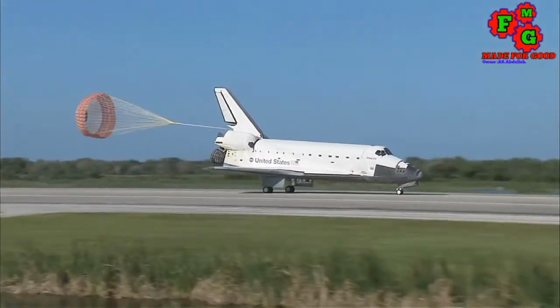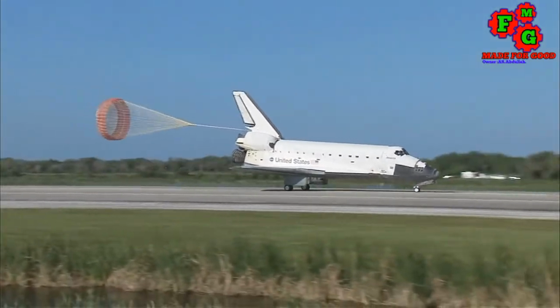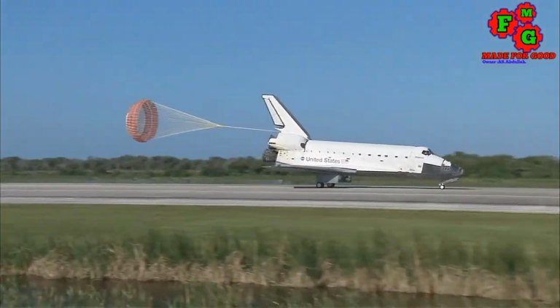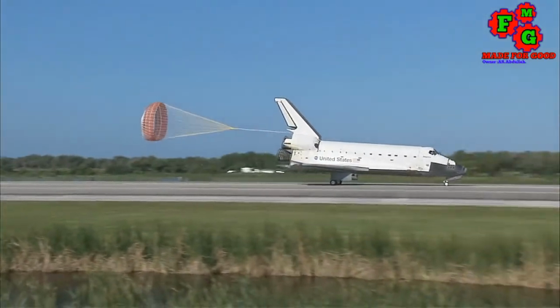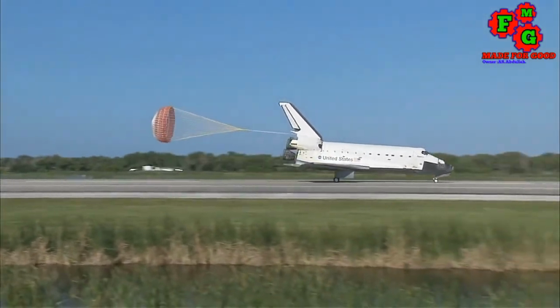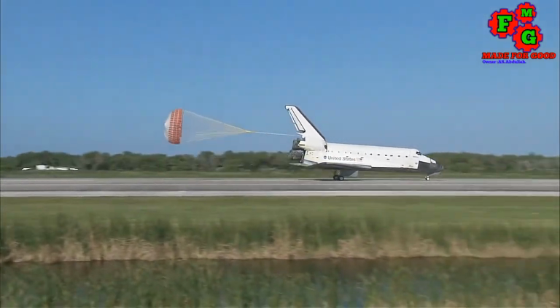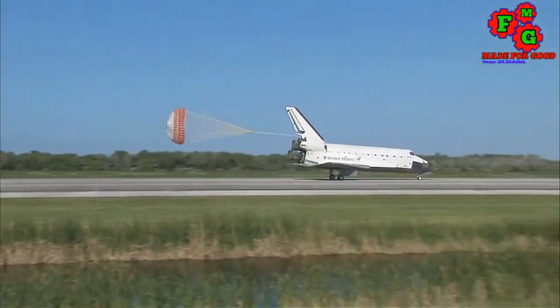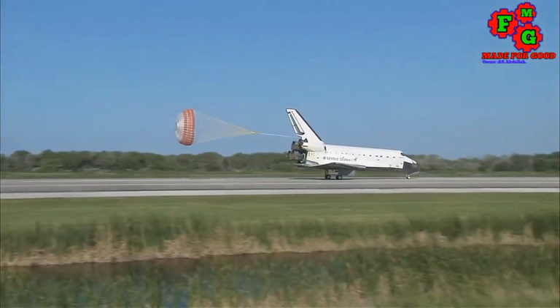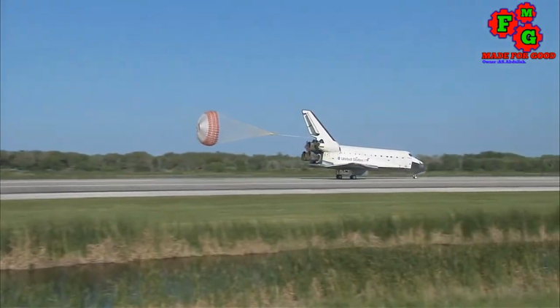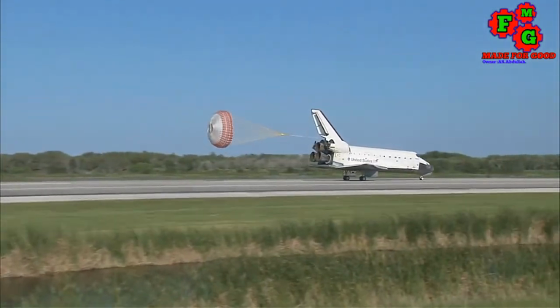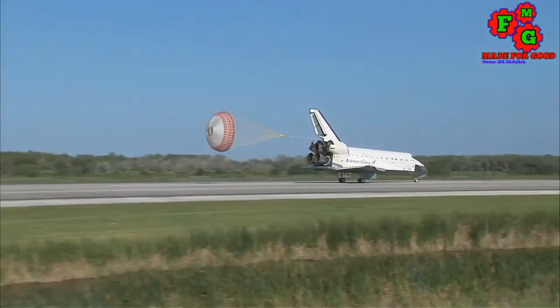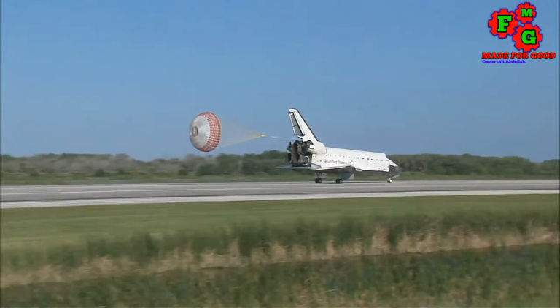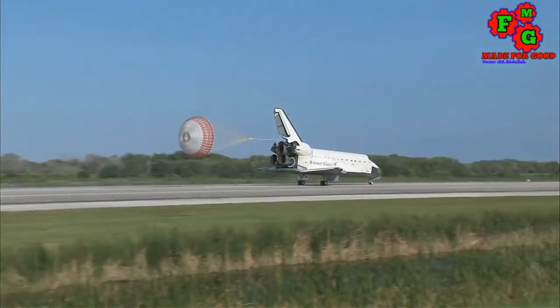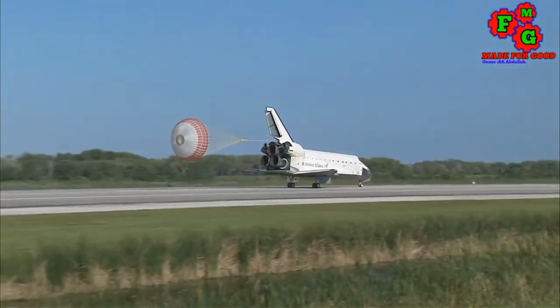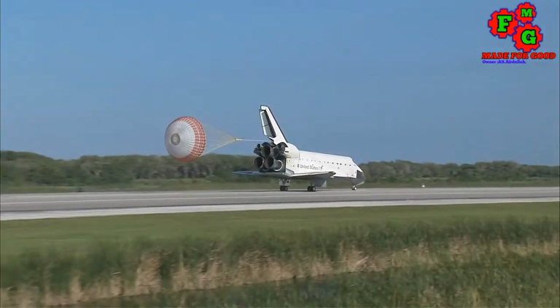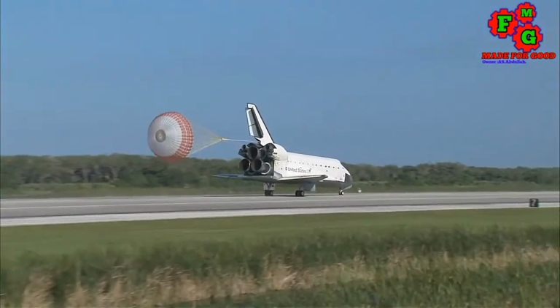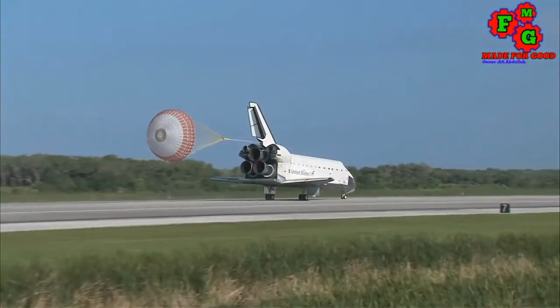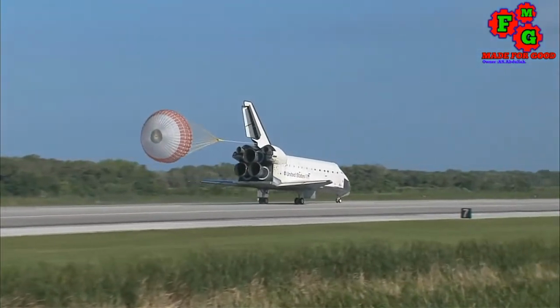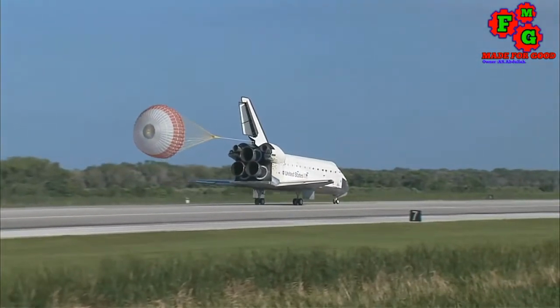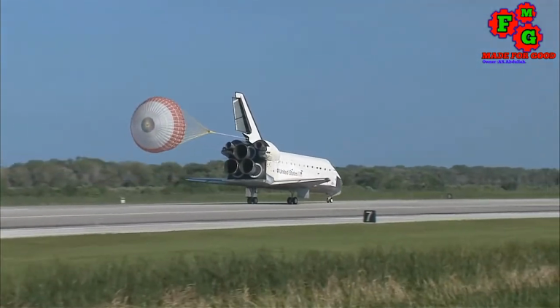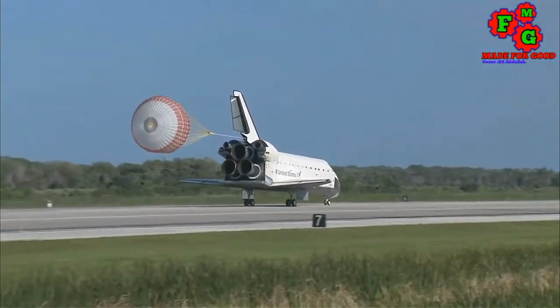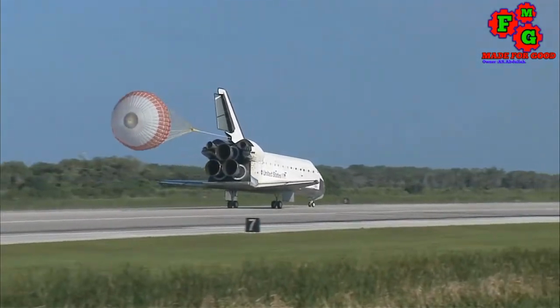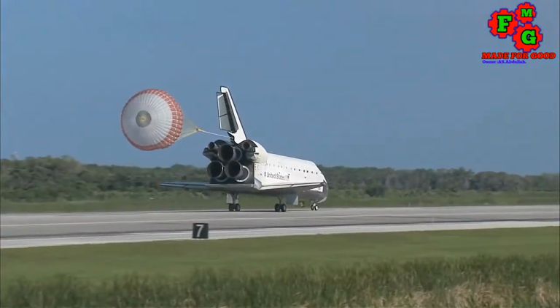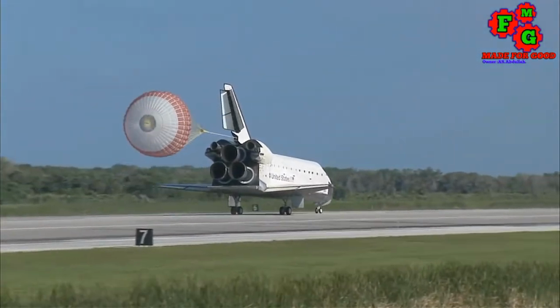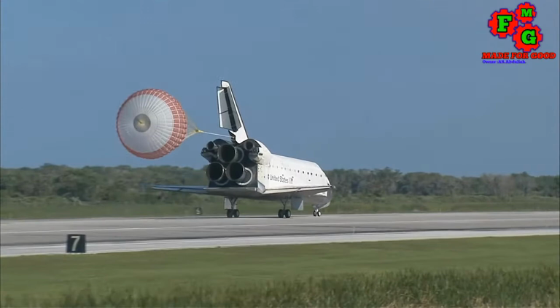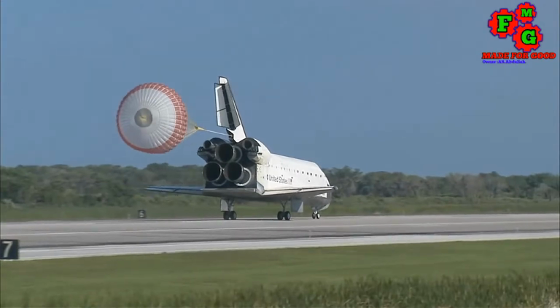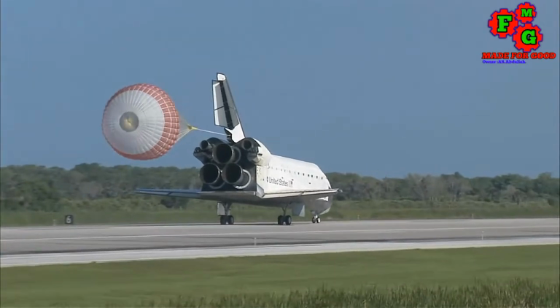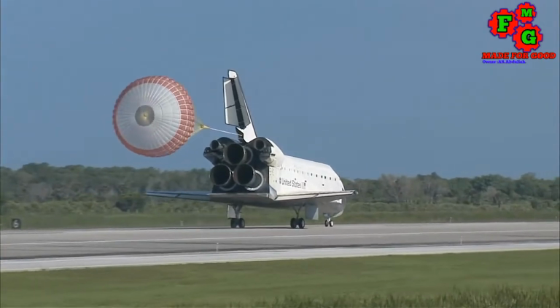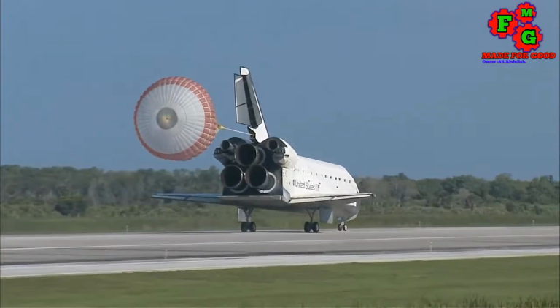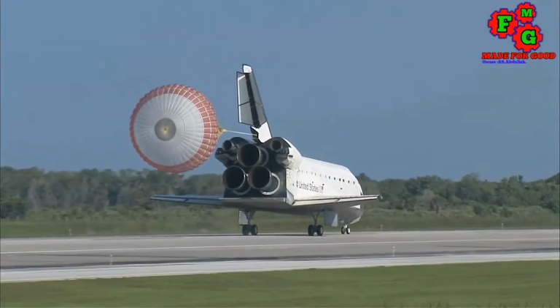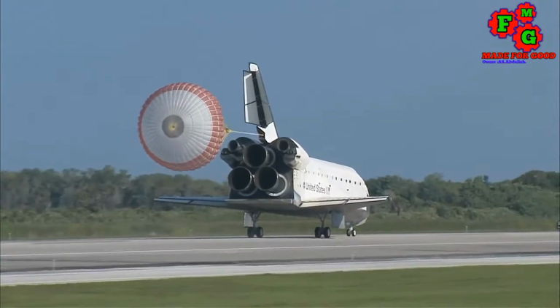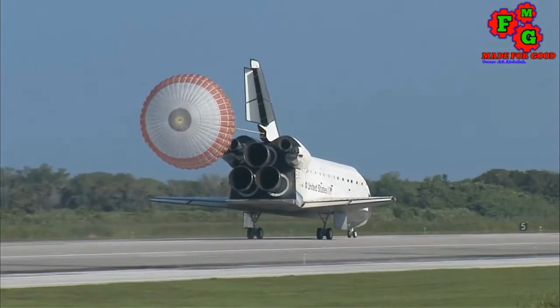Space Shuttle Atlantis now comes home to the Kennedy Space Center for the final time. 25 years, 32 flights, over 120 million miles traveled.